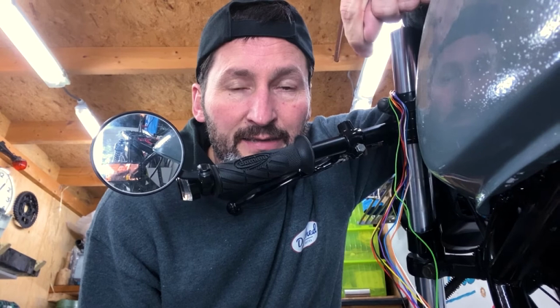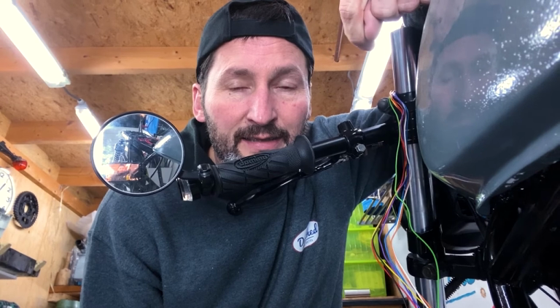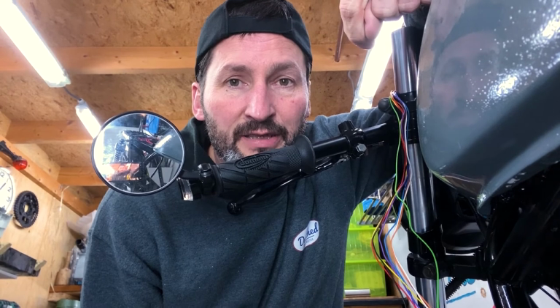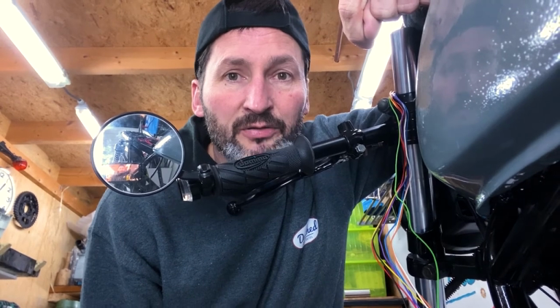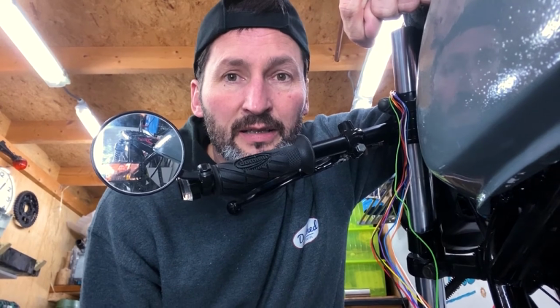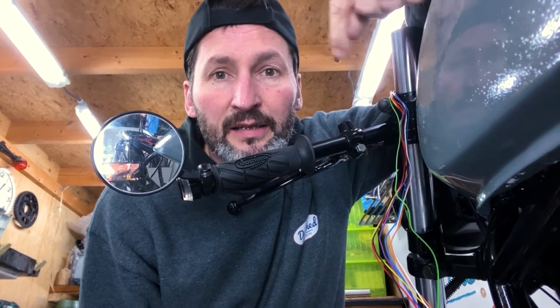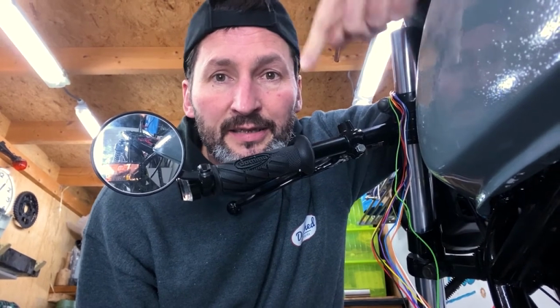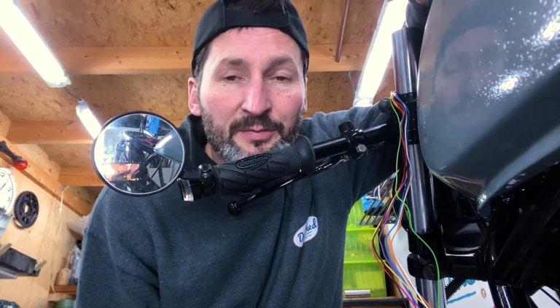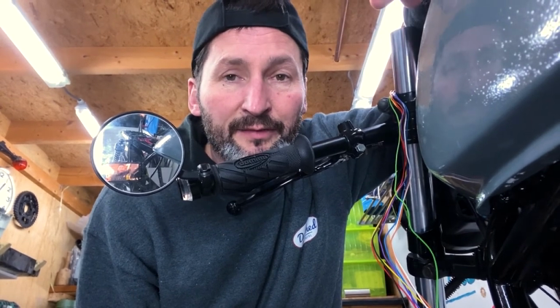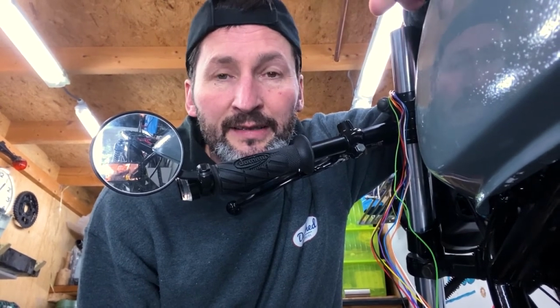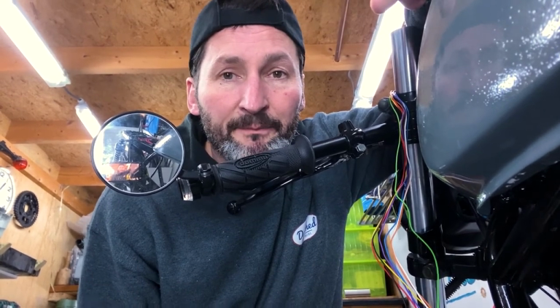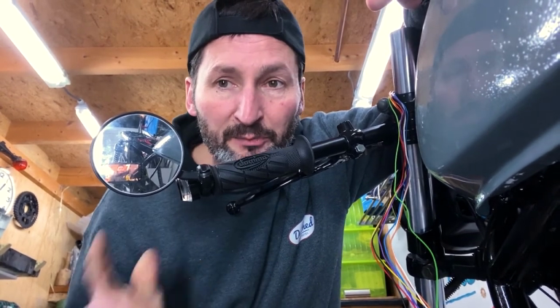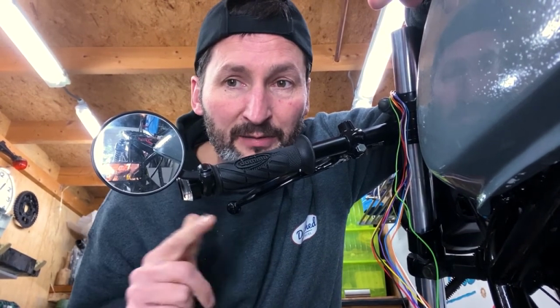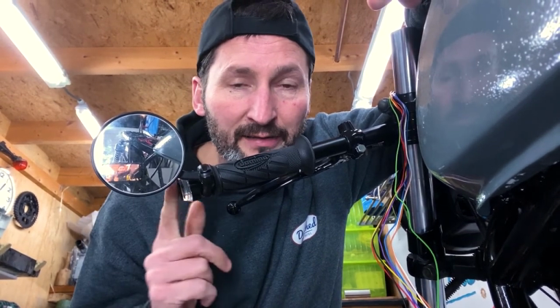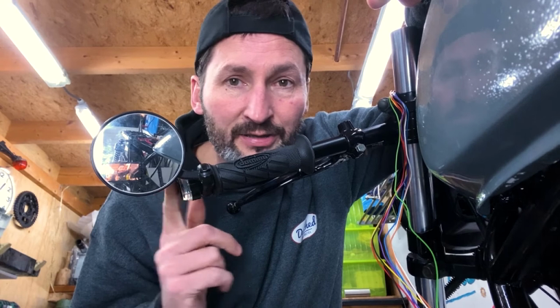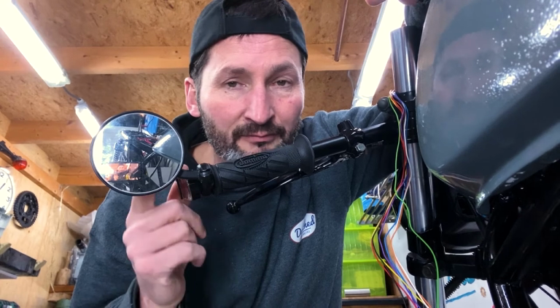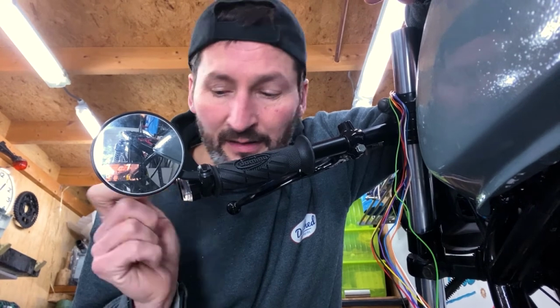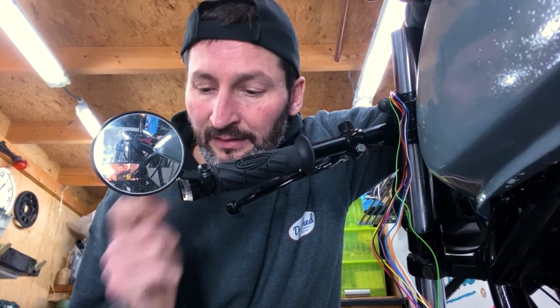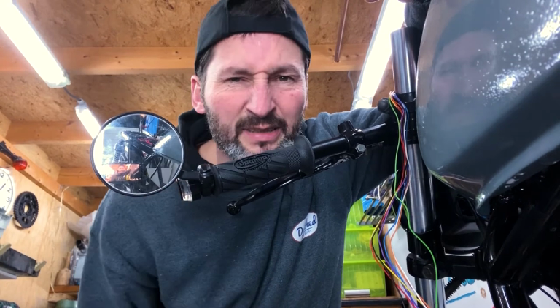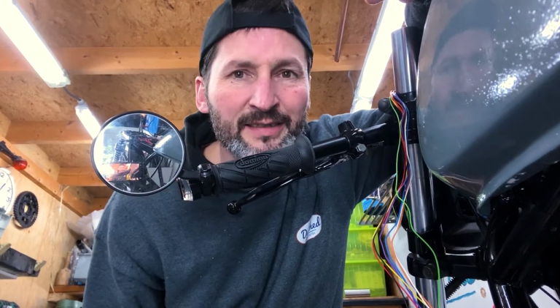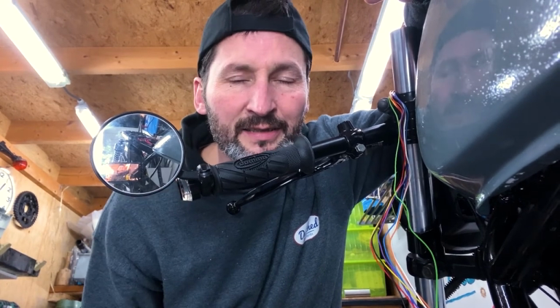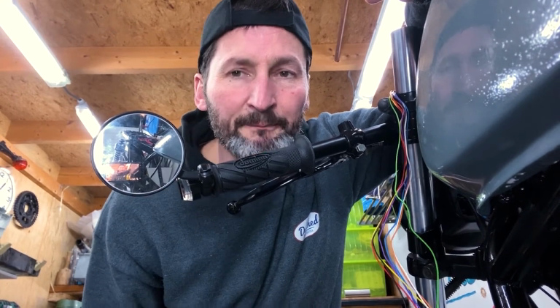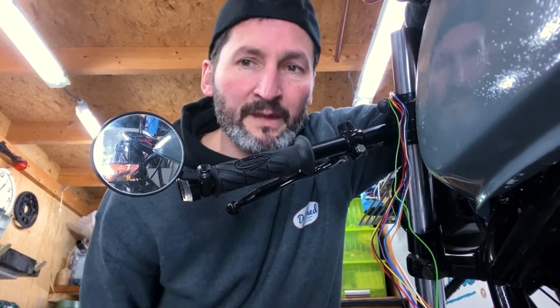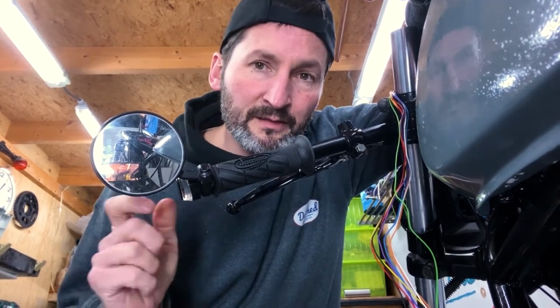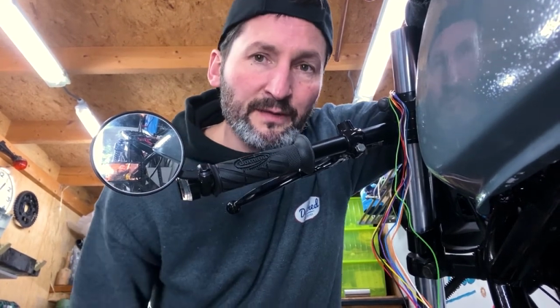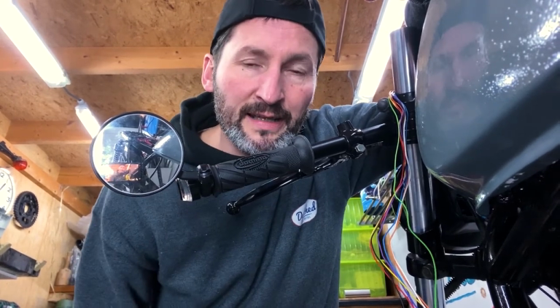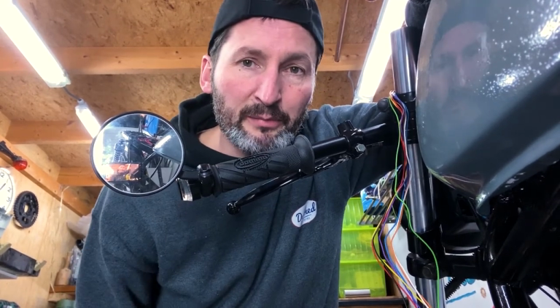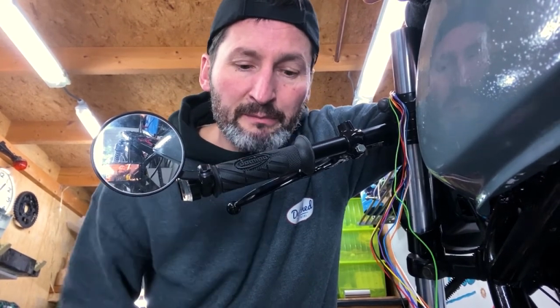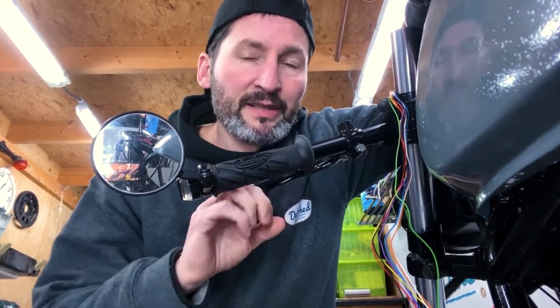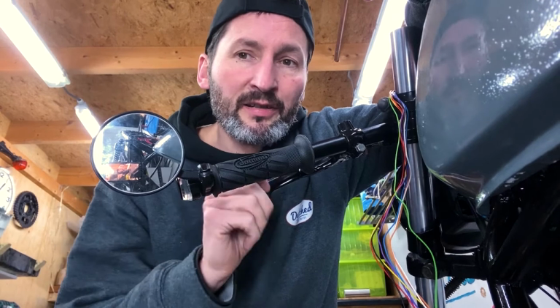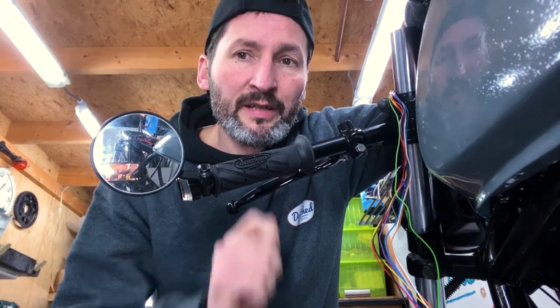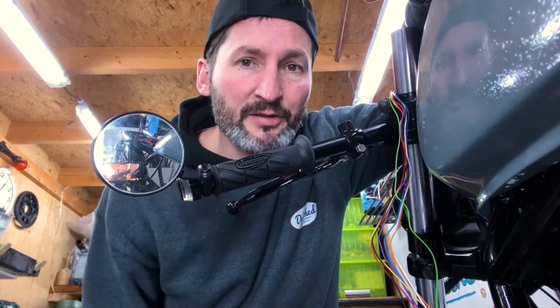I think it's really cool. This is cheap stuff, and especially the blinker — it's really nice. I do have to say, I had a problem mounting this on the motorcycle.